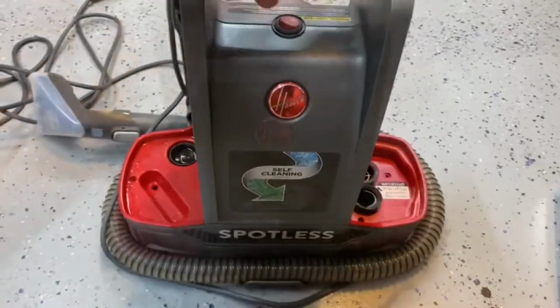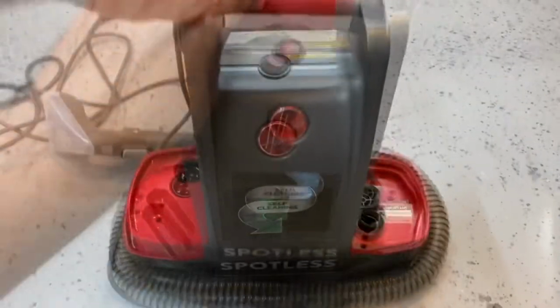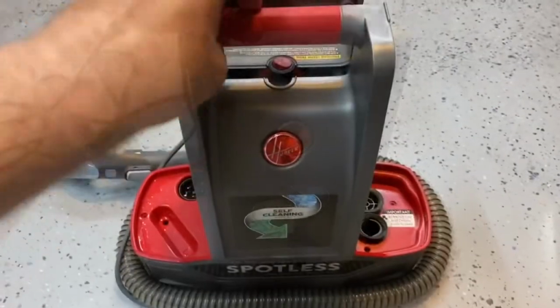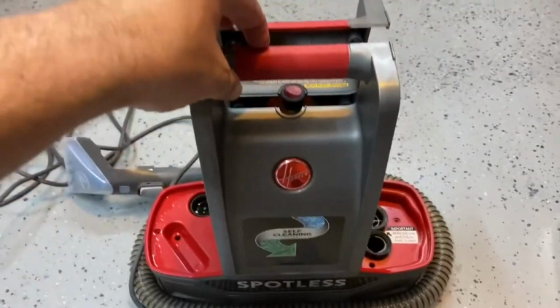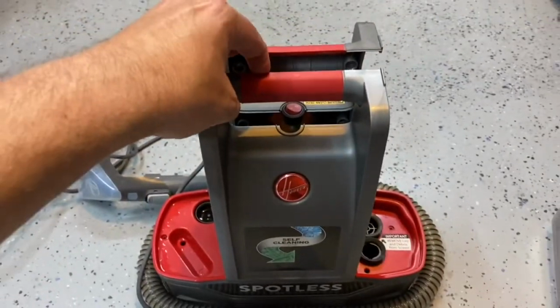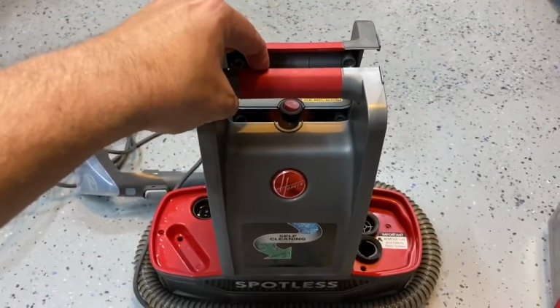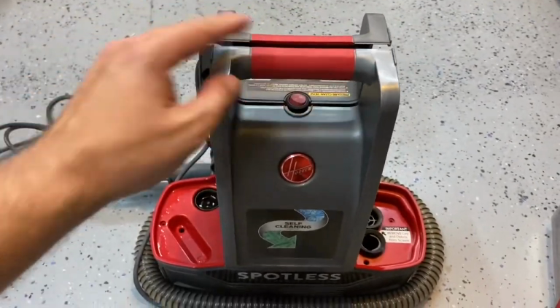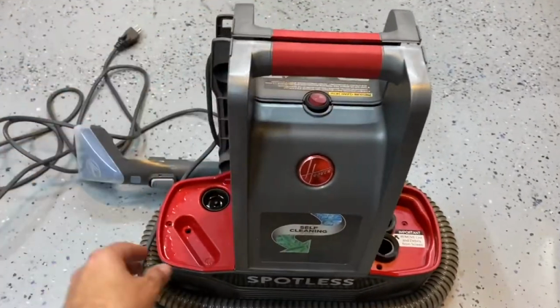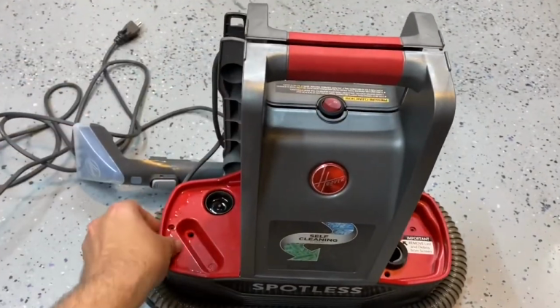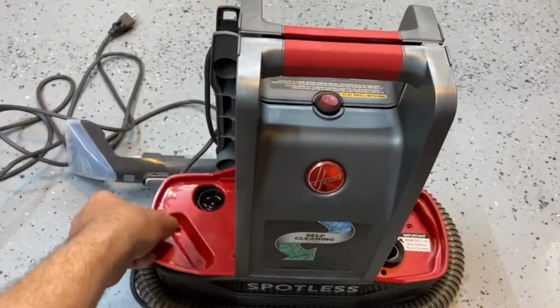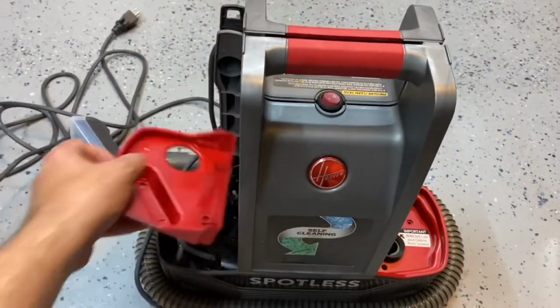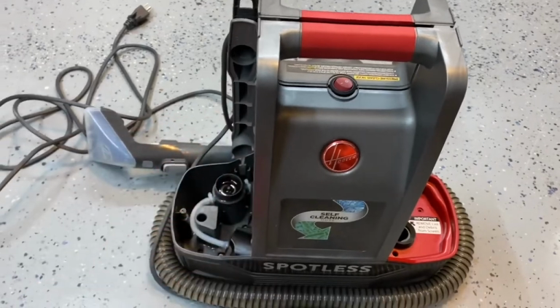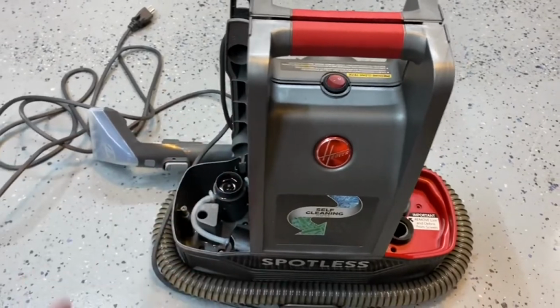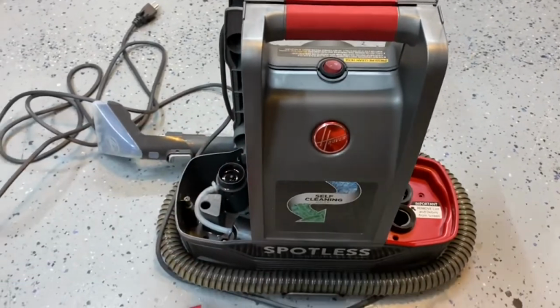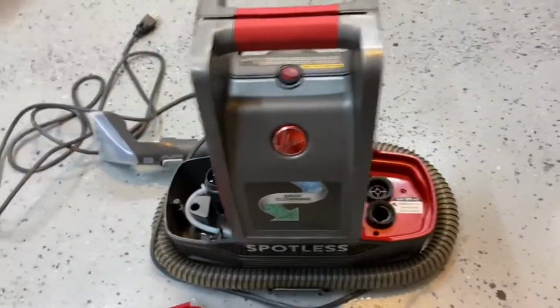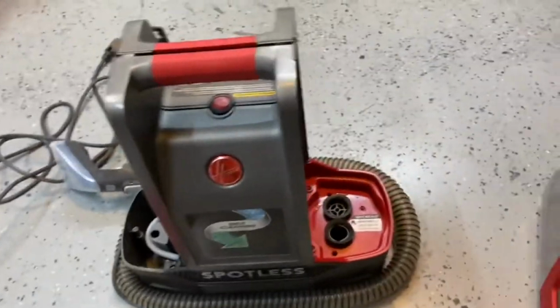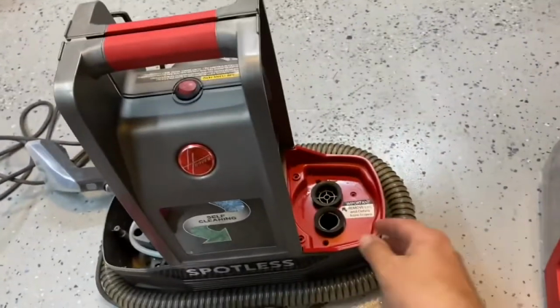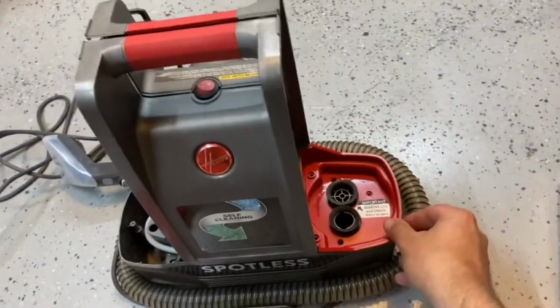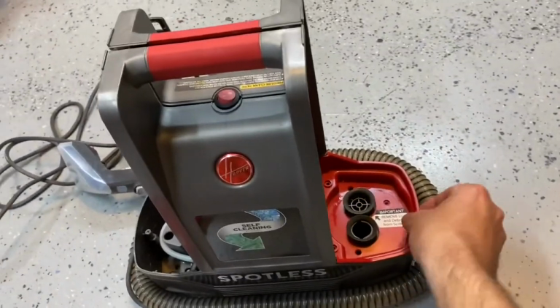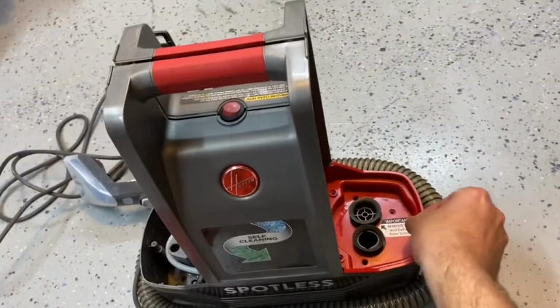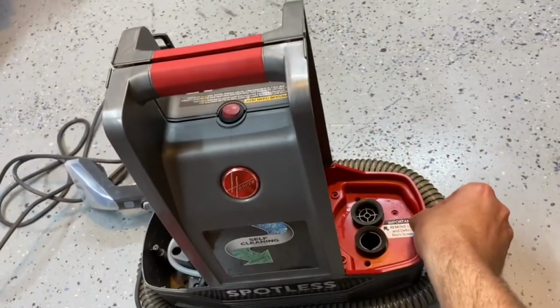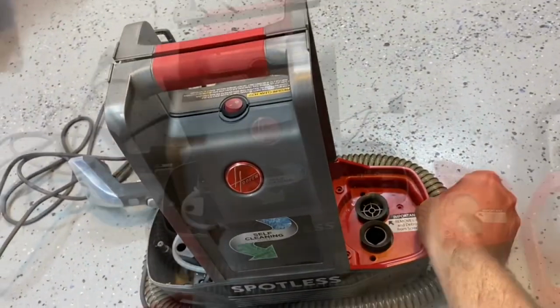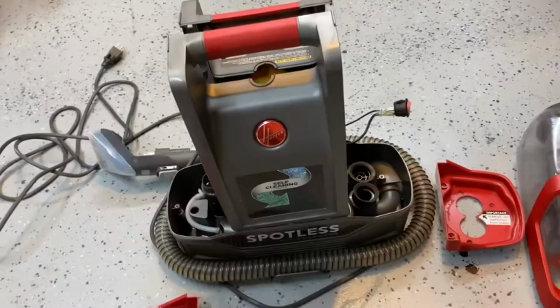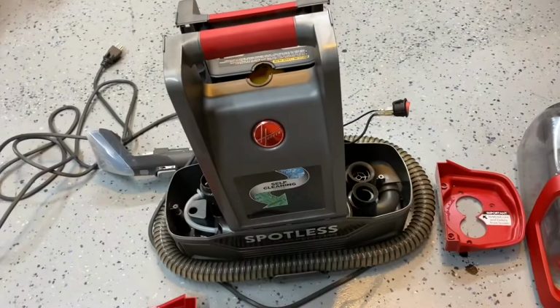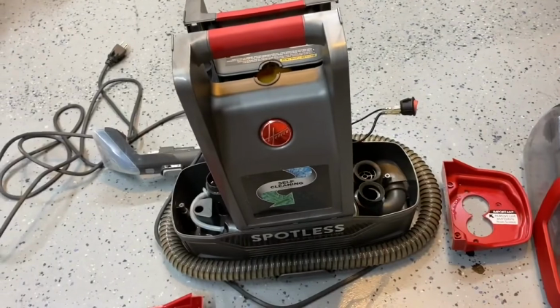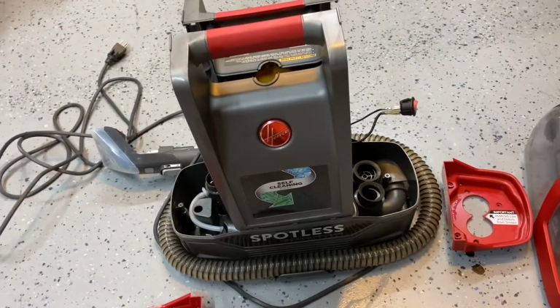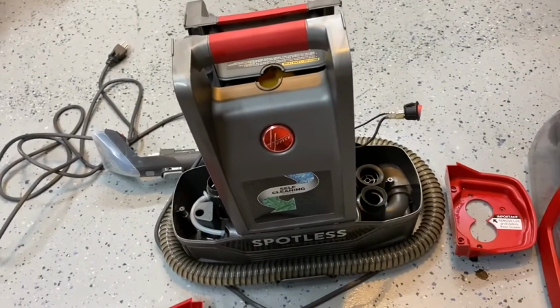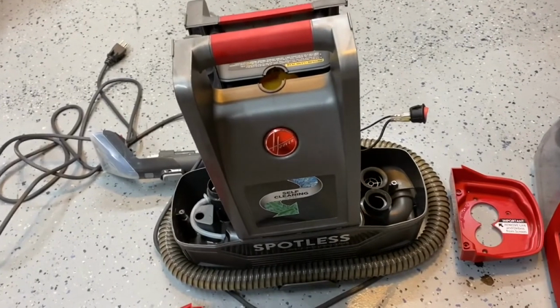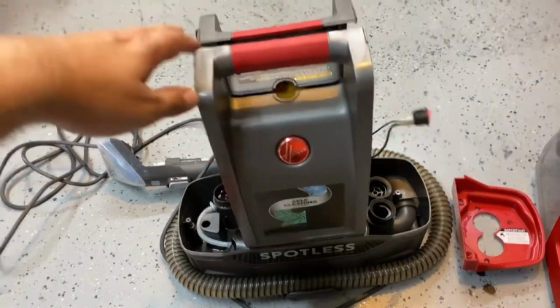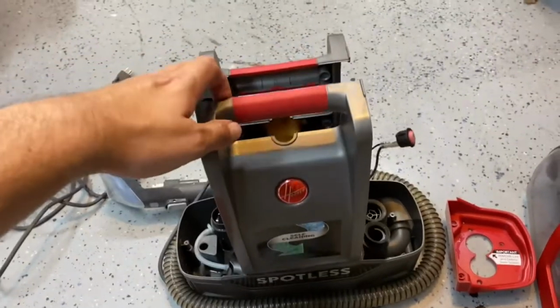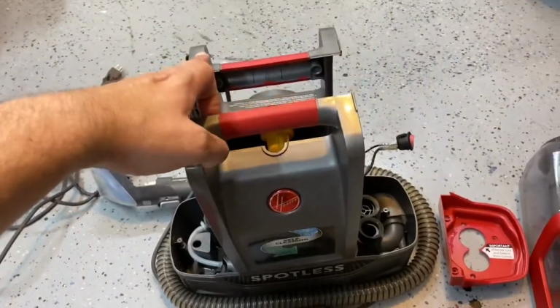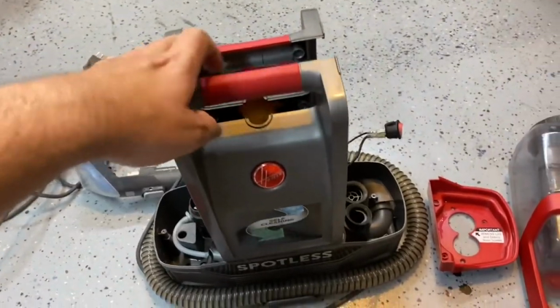From there, the case will split. You can lift these trays out — it takes a little bit of finagling. And once you have the trays out, the case will split apart a little bit easier.